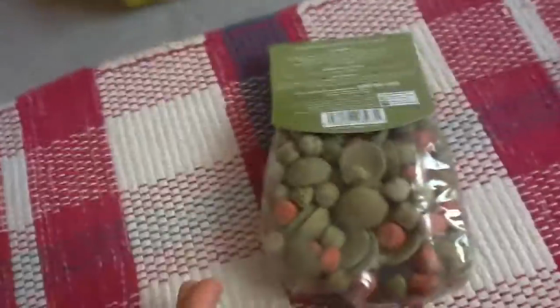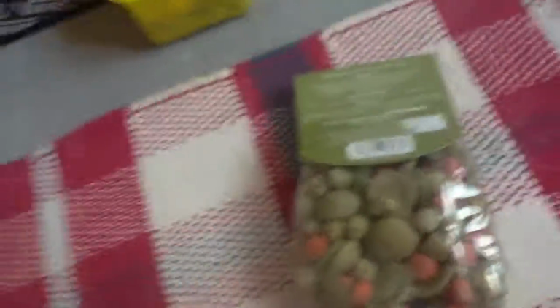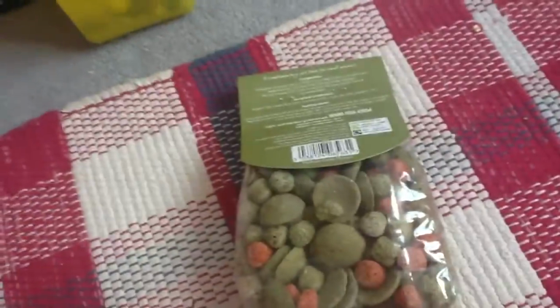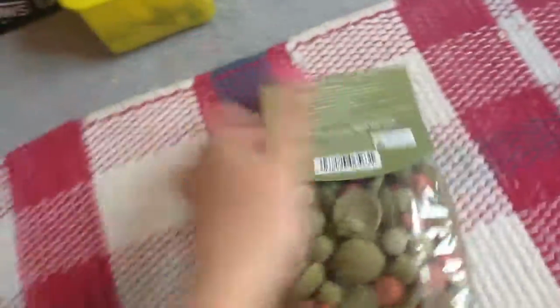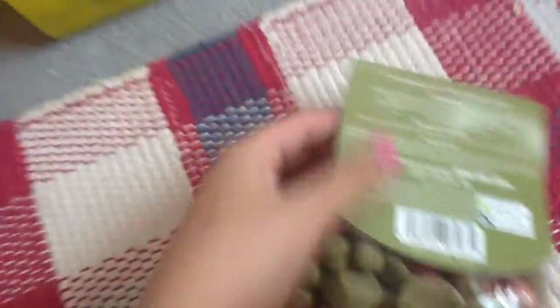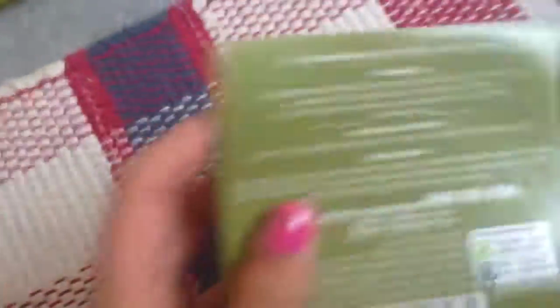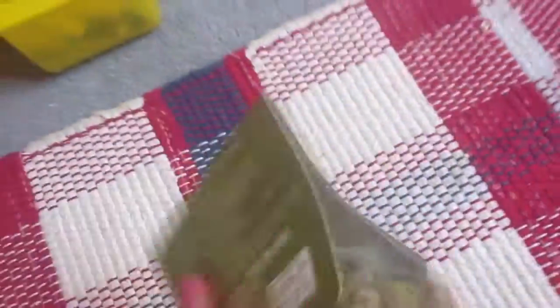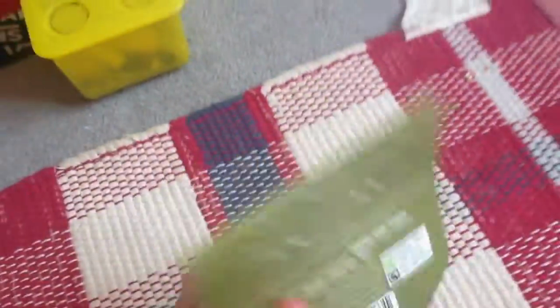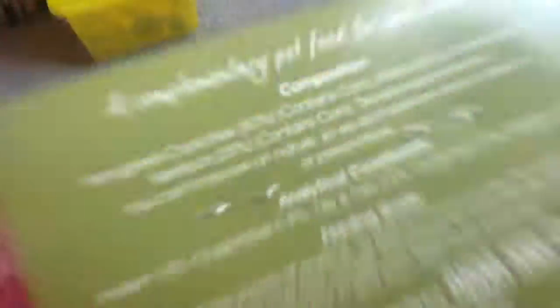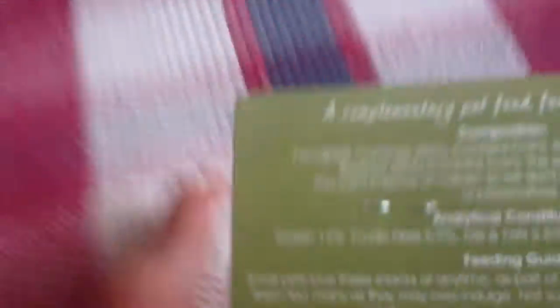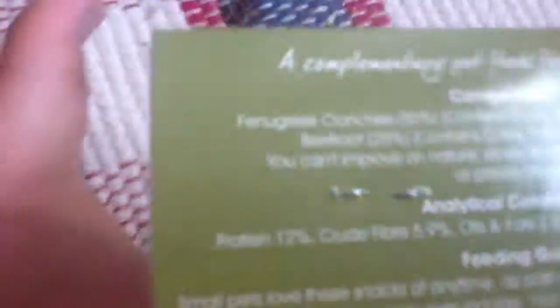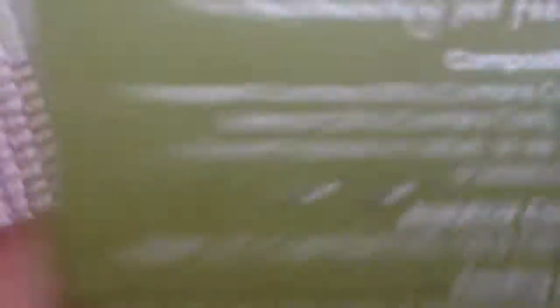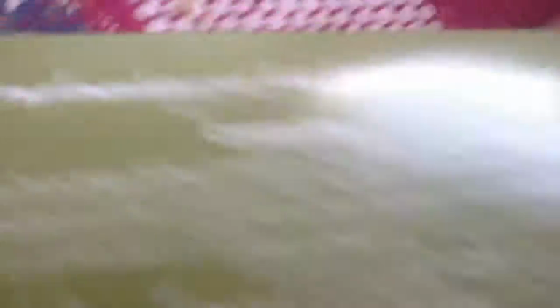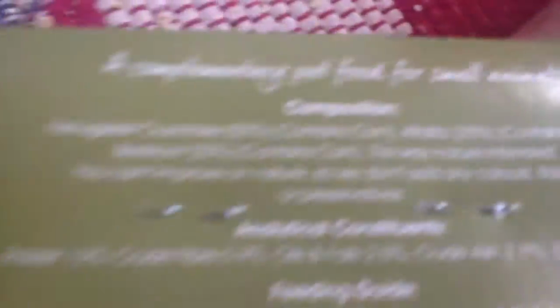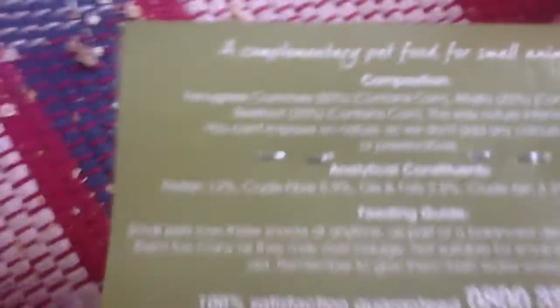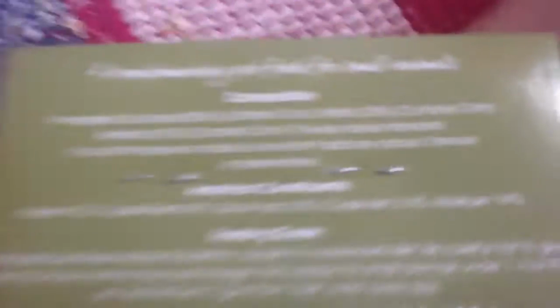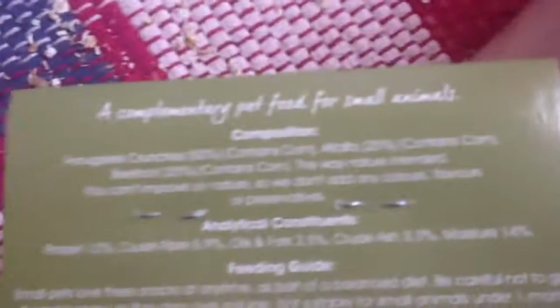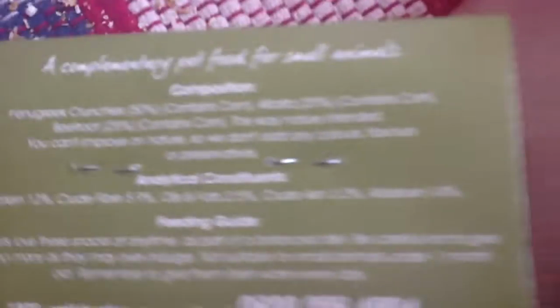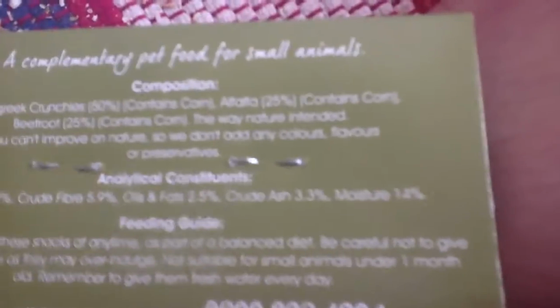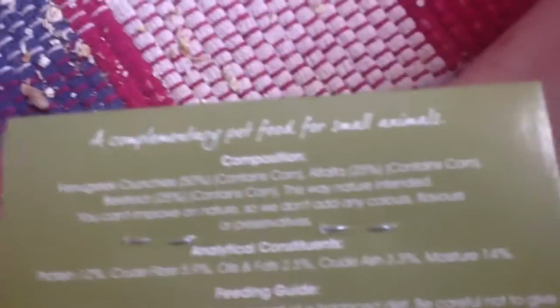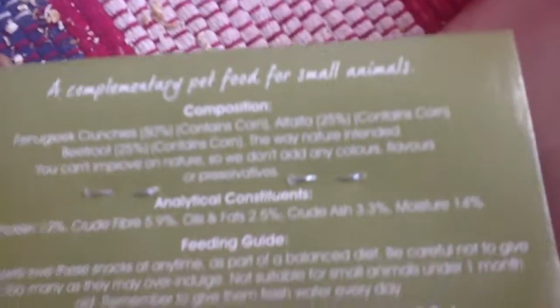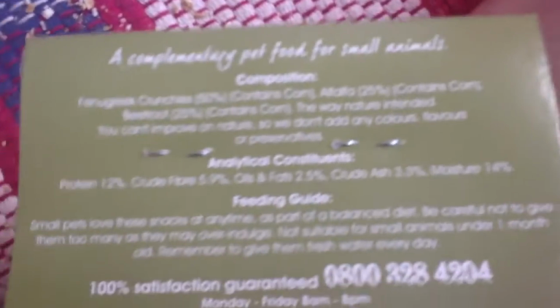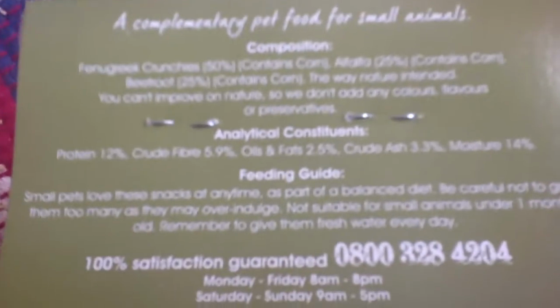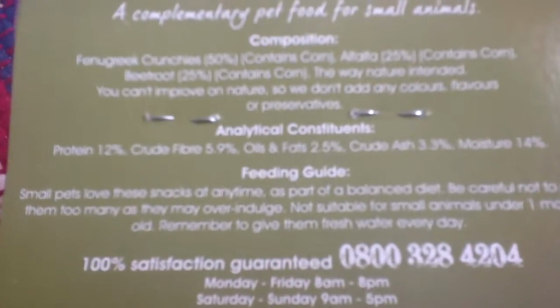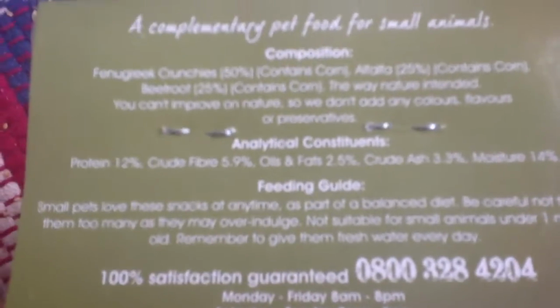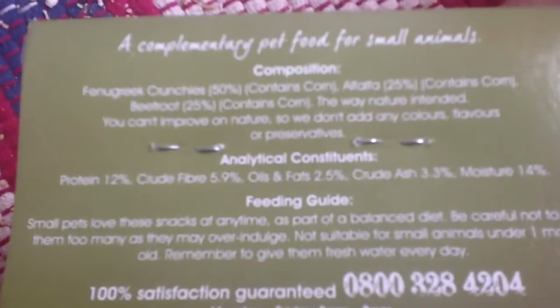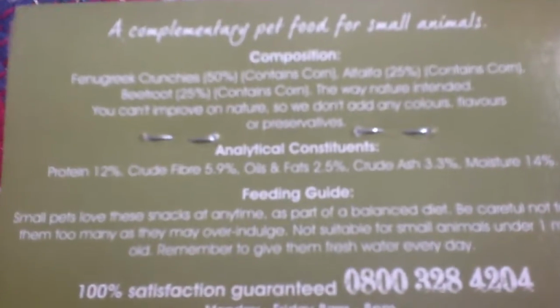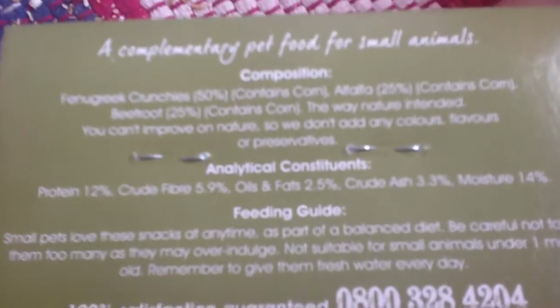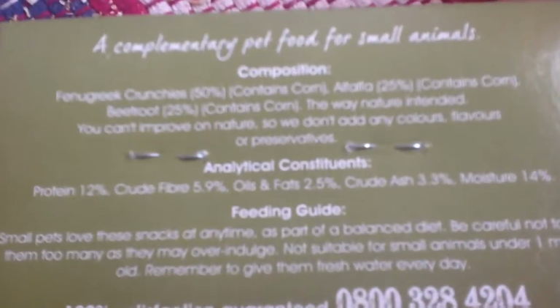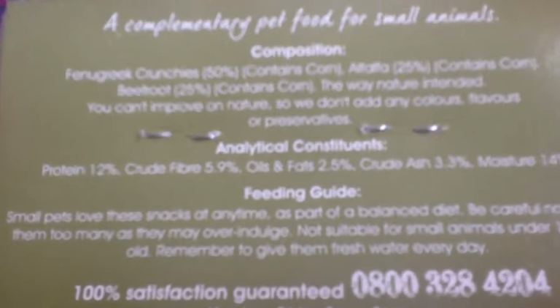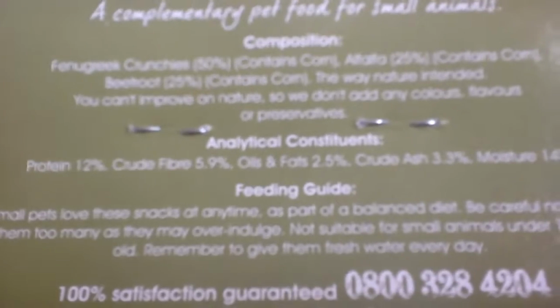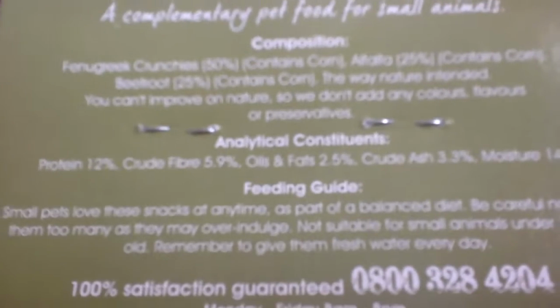My rabbit would really like them. If it's a boy I want to call it Pippi, and if it's a girl I want to call it Lily or Poppy.